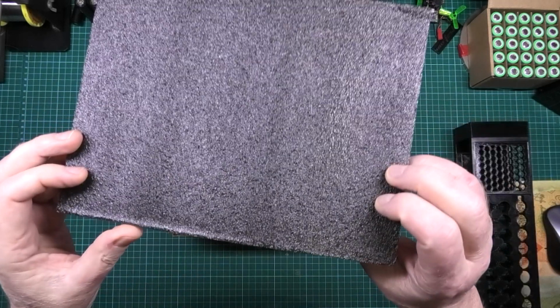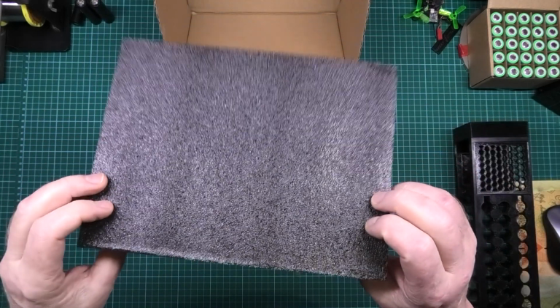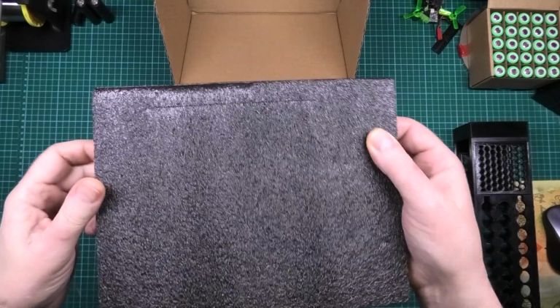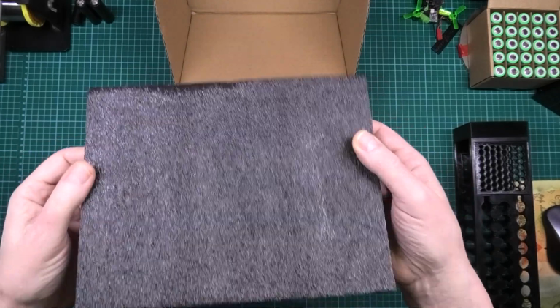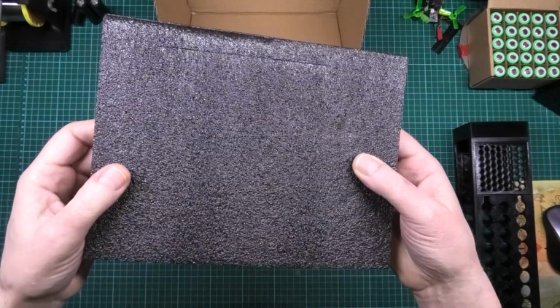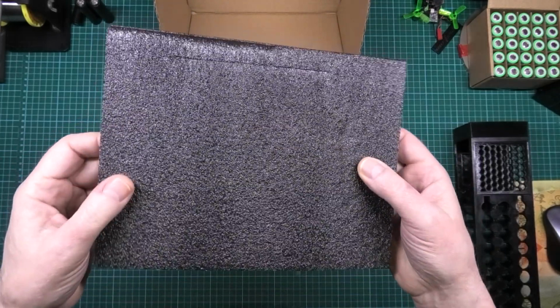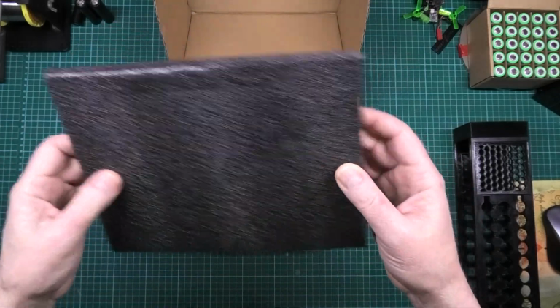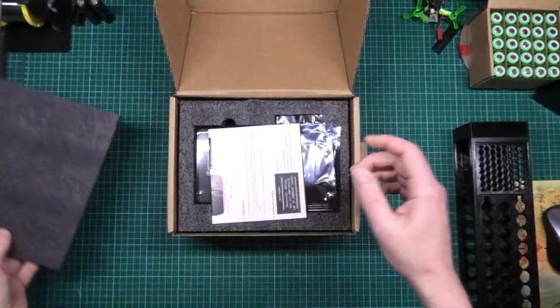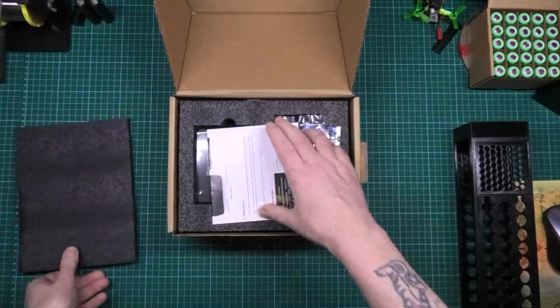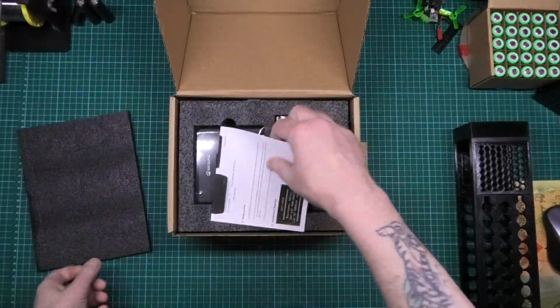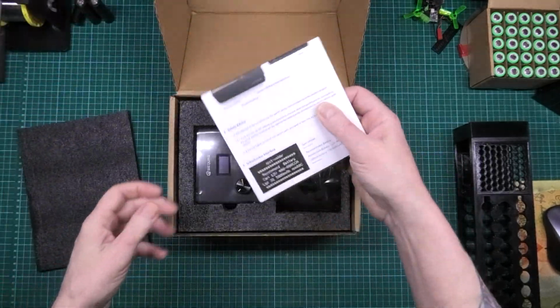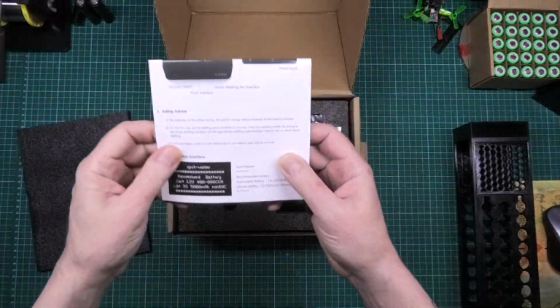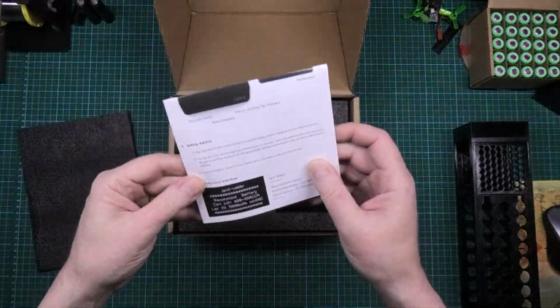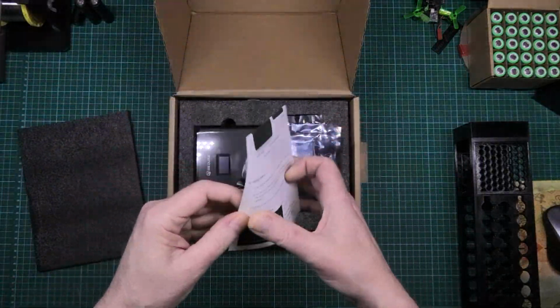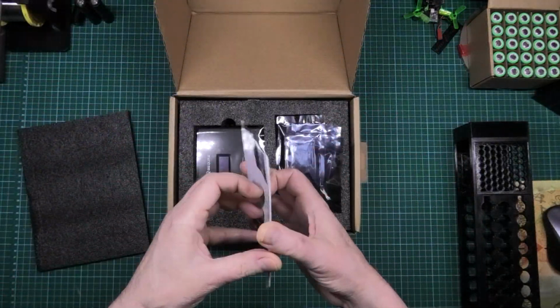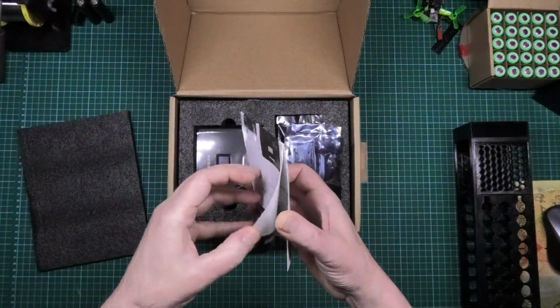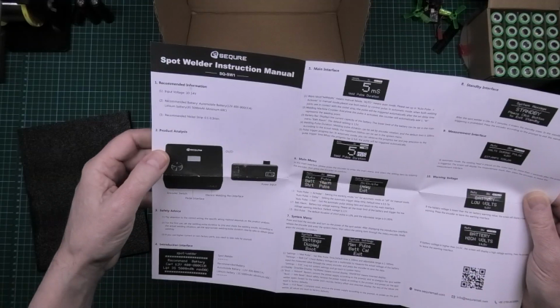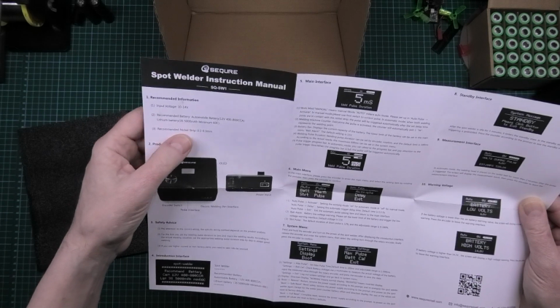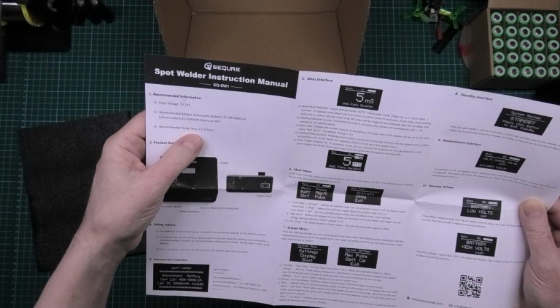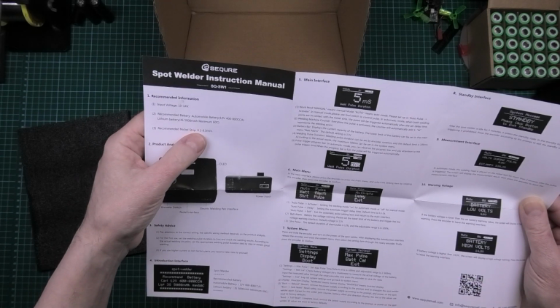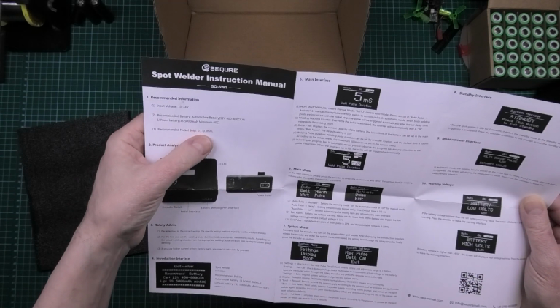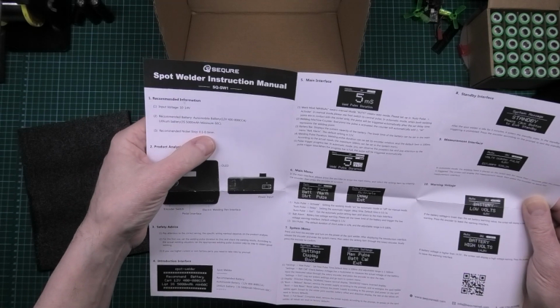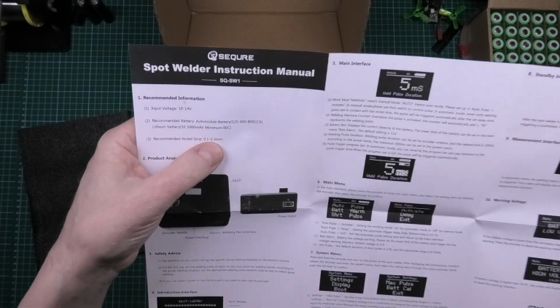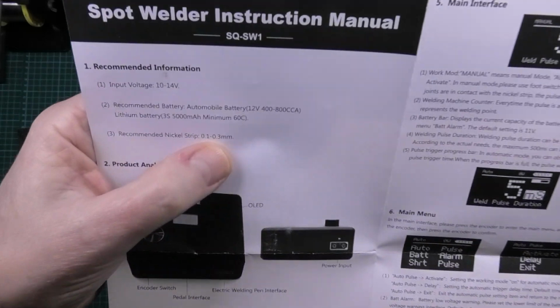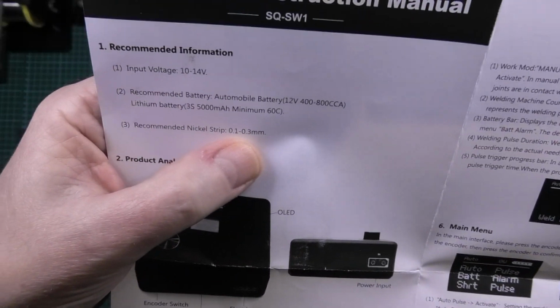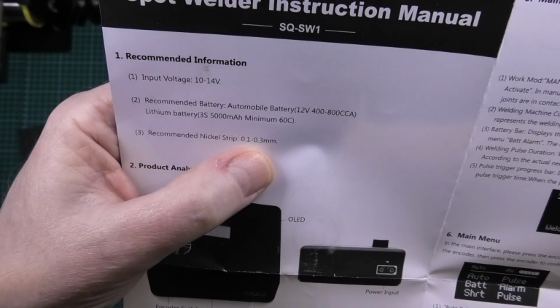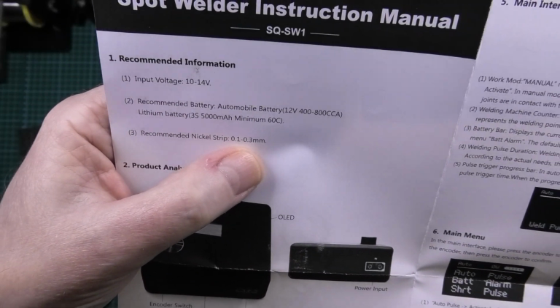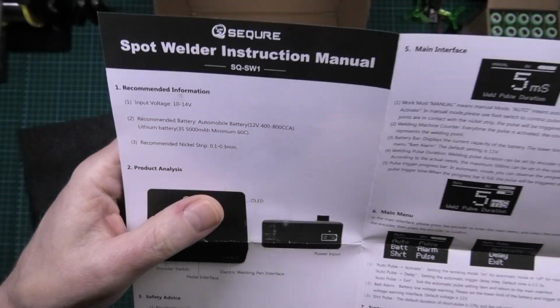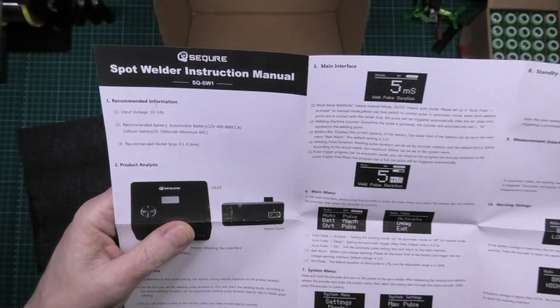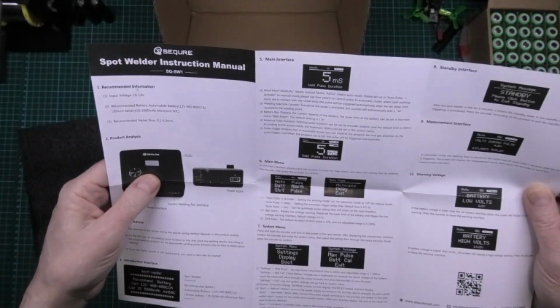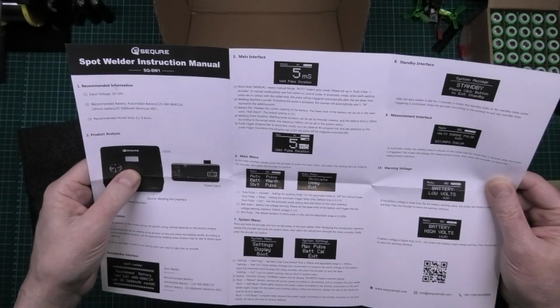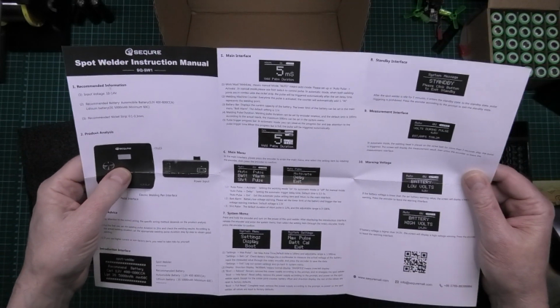You get a piece of foam. Lovely. You get a destruction manual recommending nickel strip 0.1 to 0.3 mil. Yeah, we'll see.